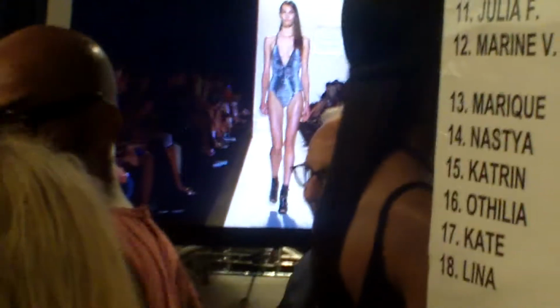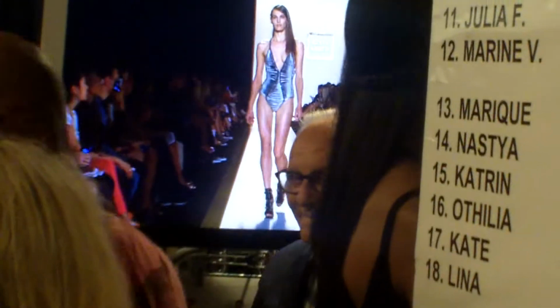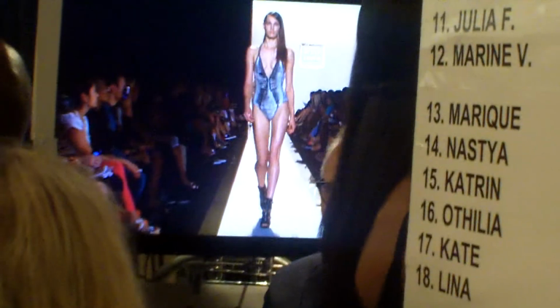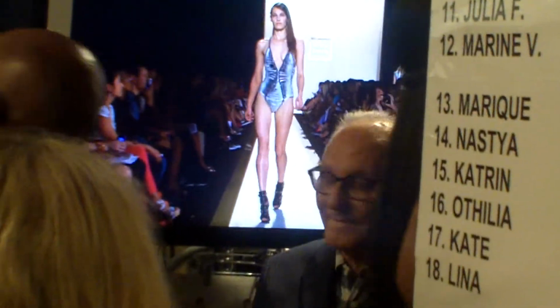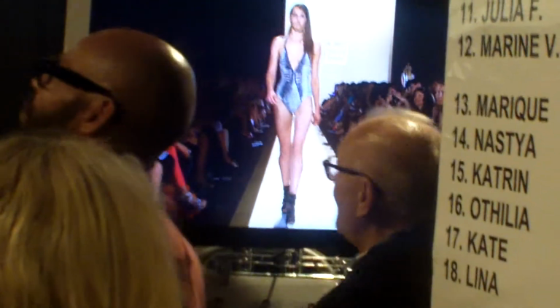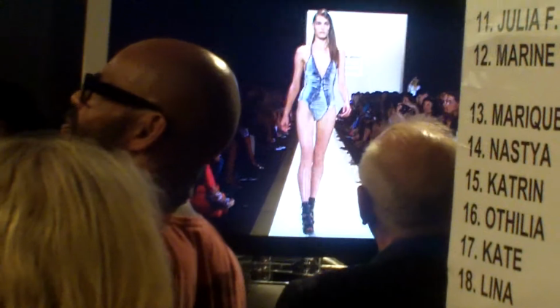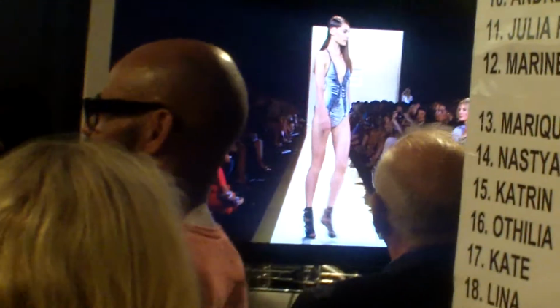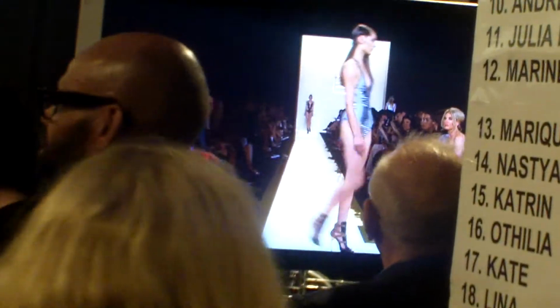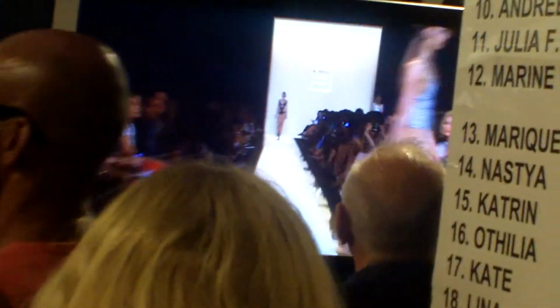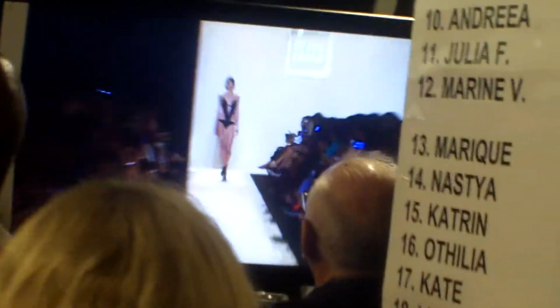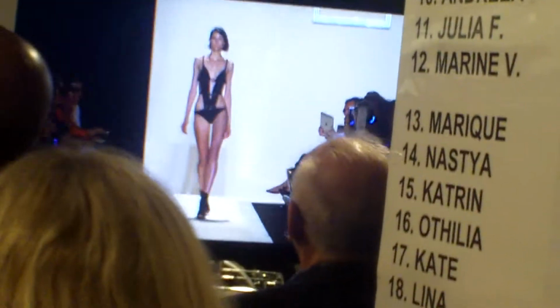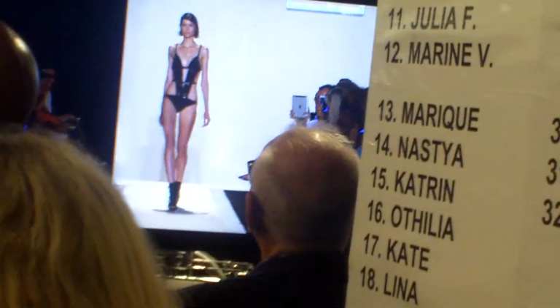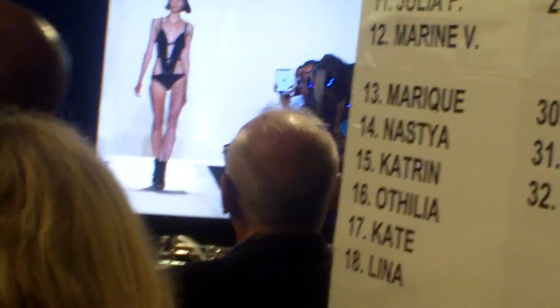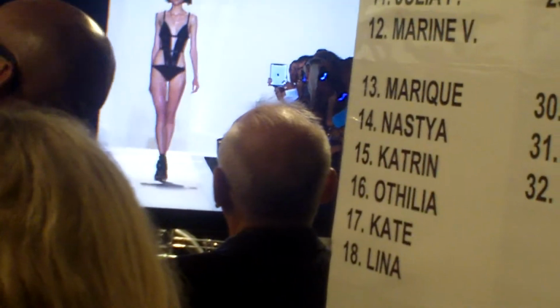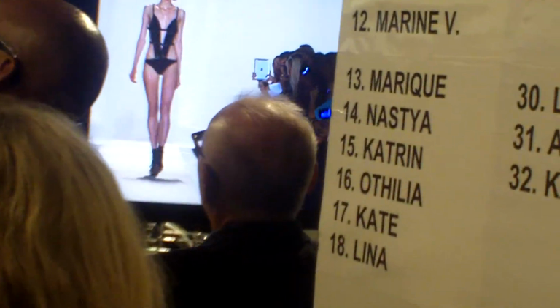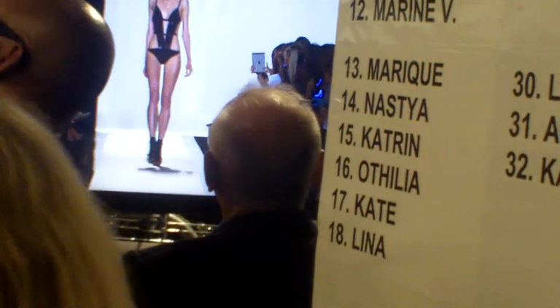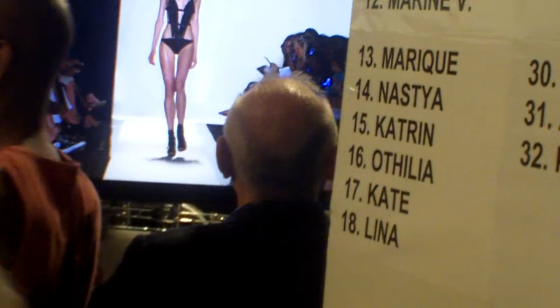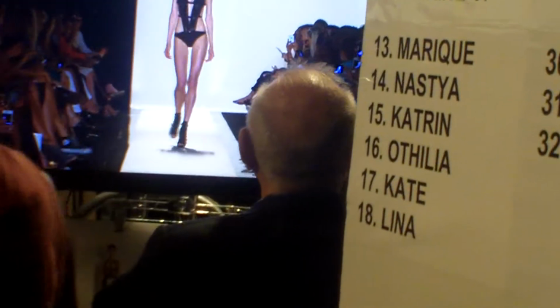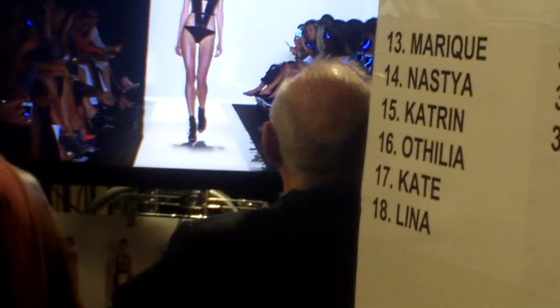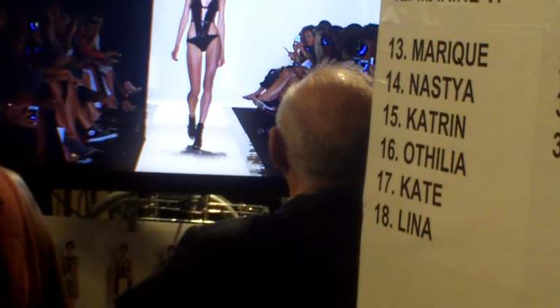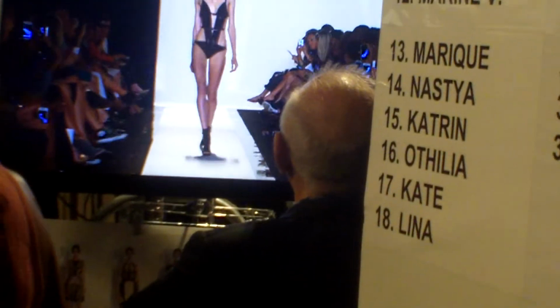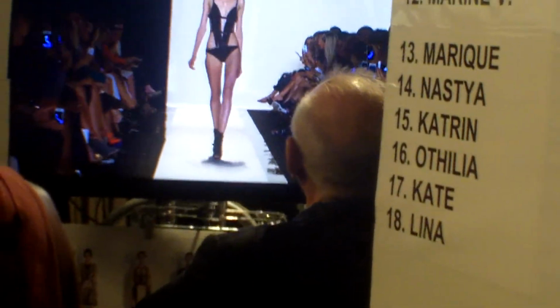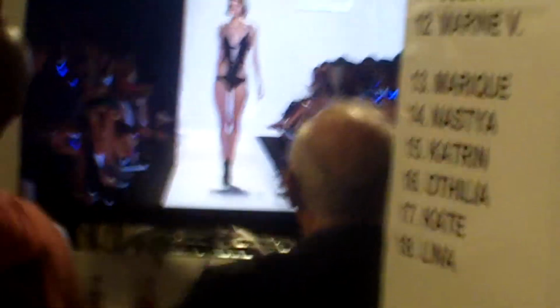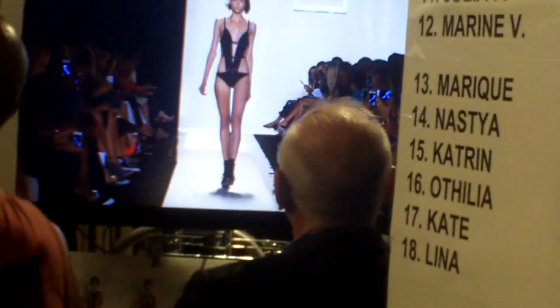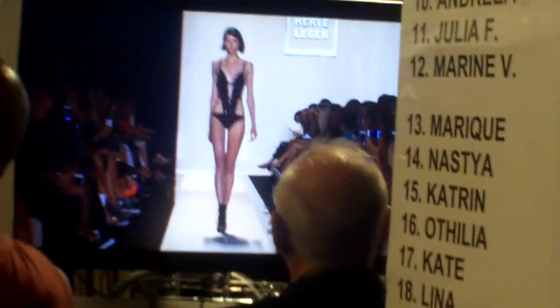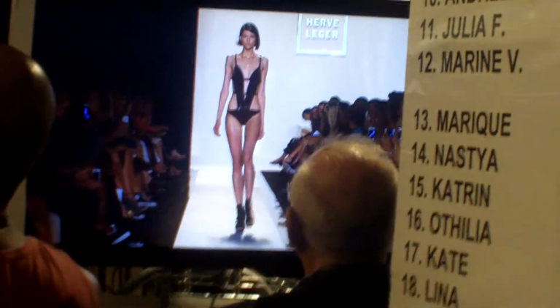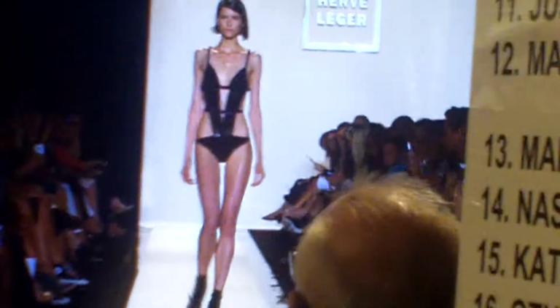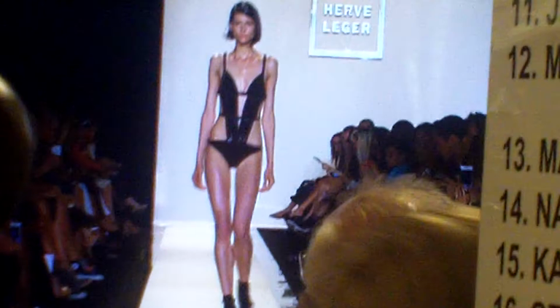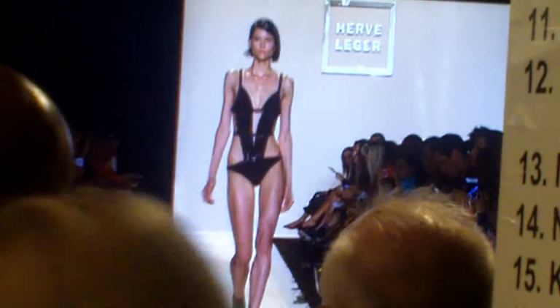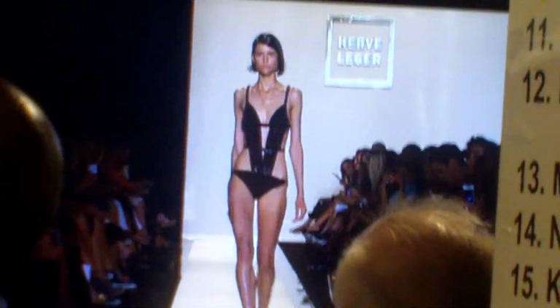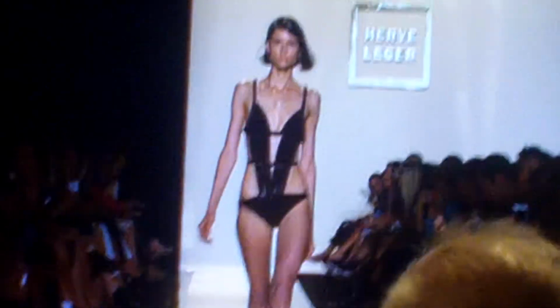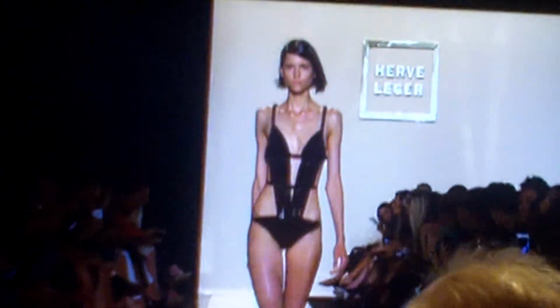So essentially all the backstage — that's the designer right there. He's watching the show. Max Razzari. So he's watching everything live. Oh, it's so sexy.